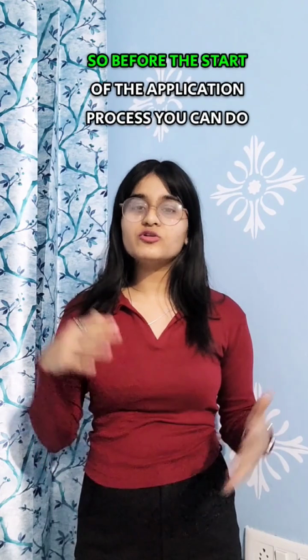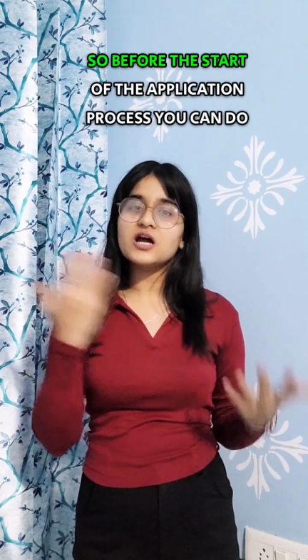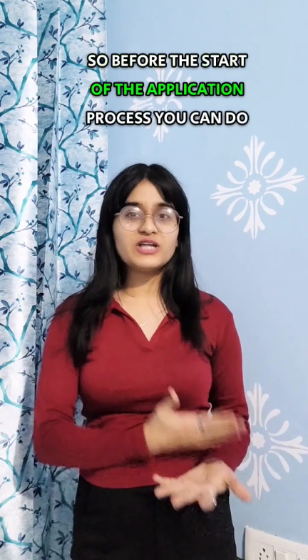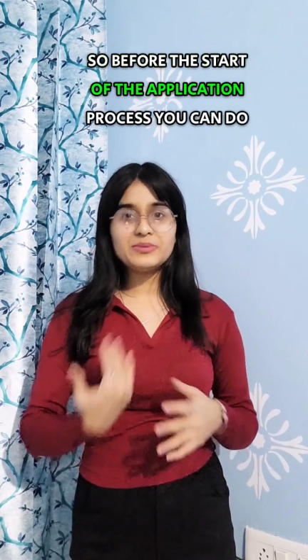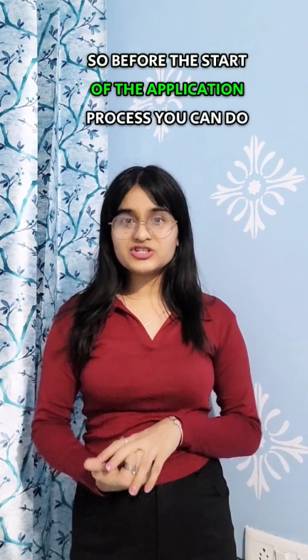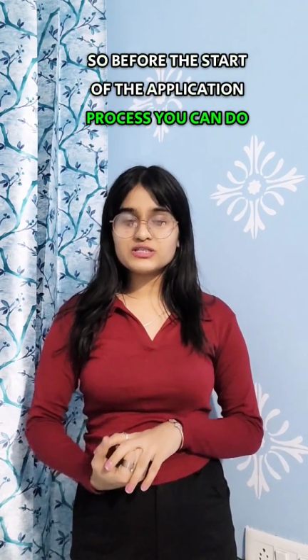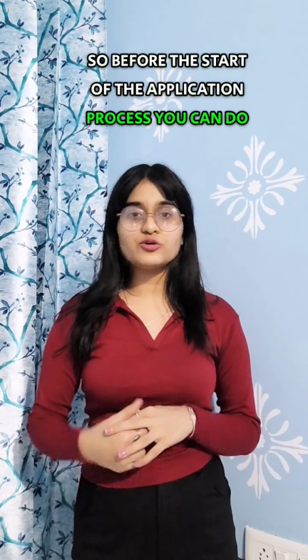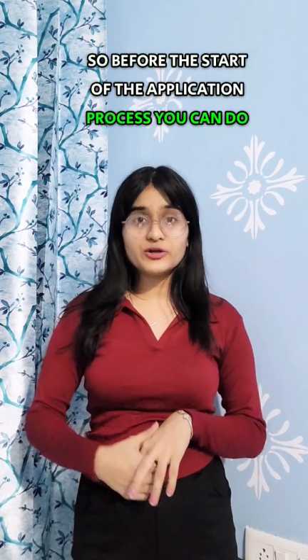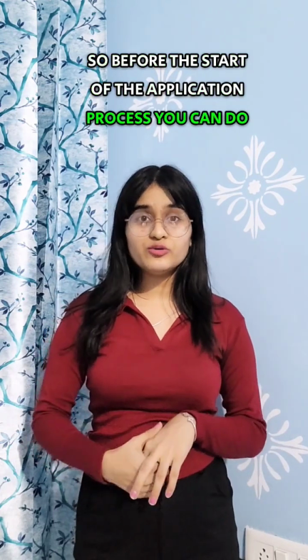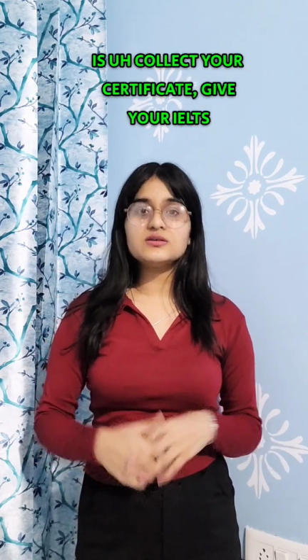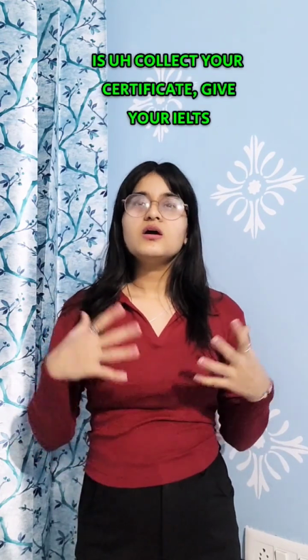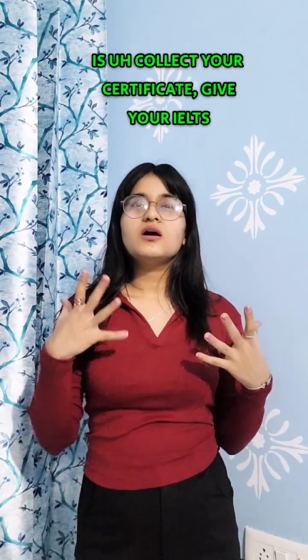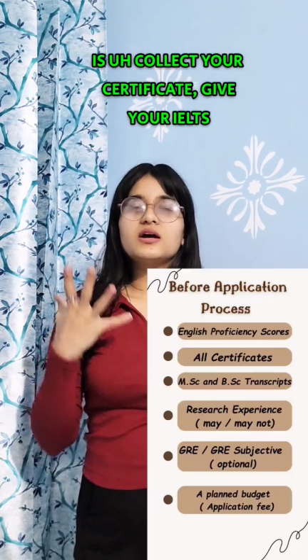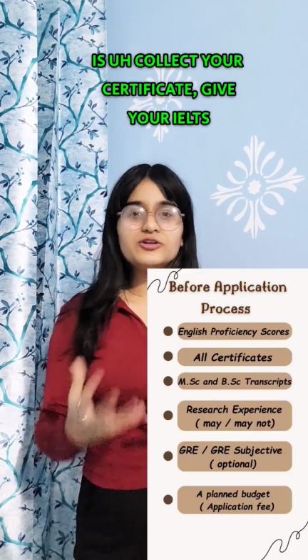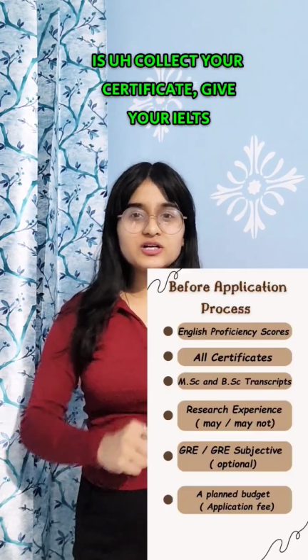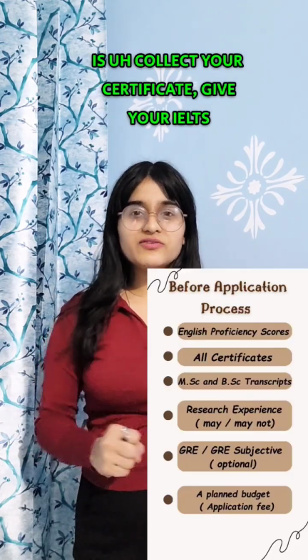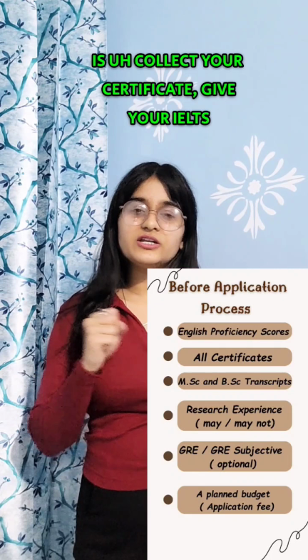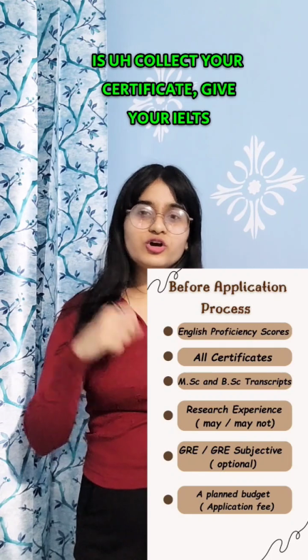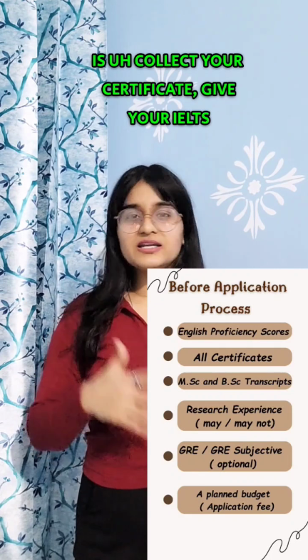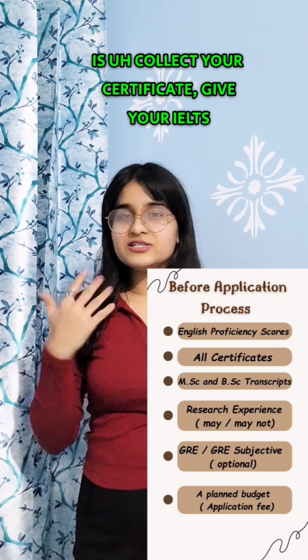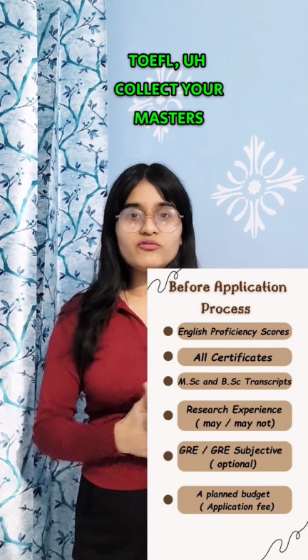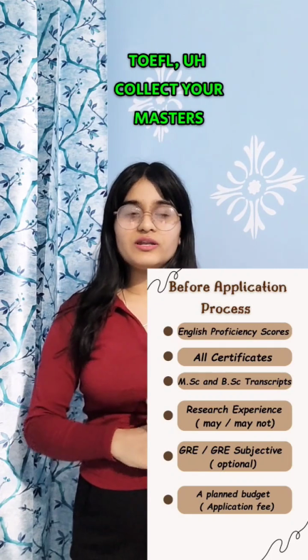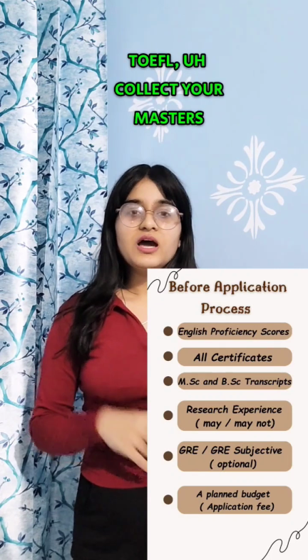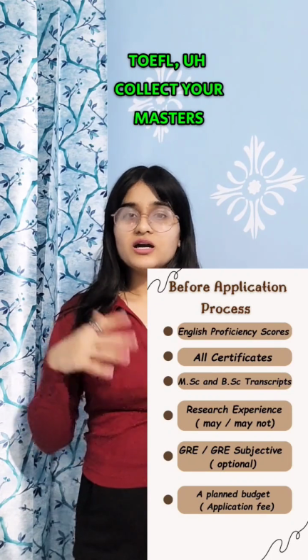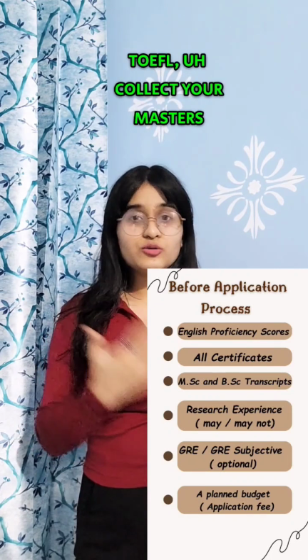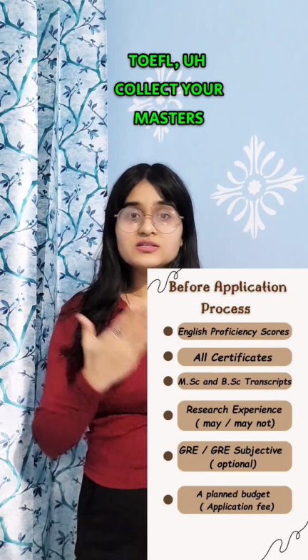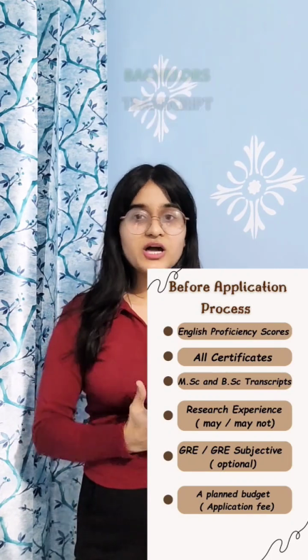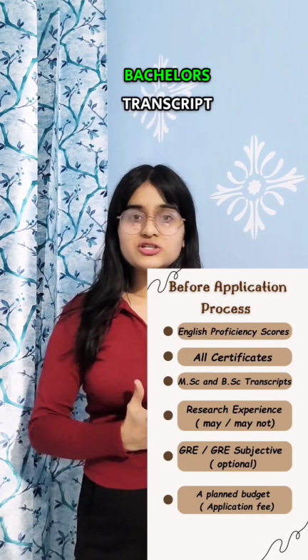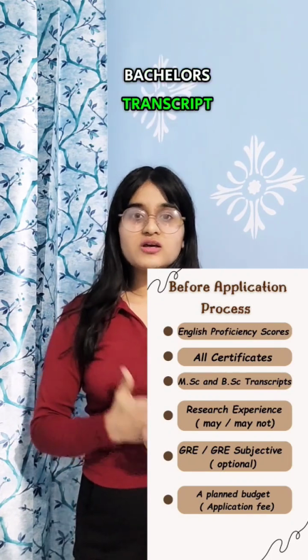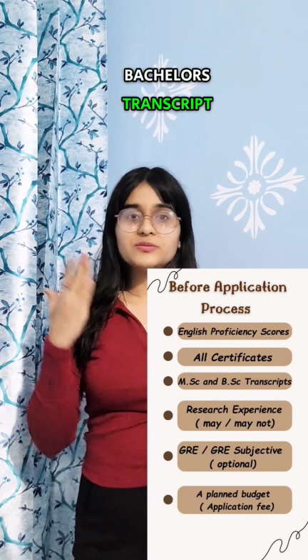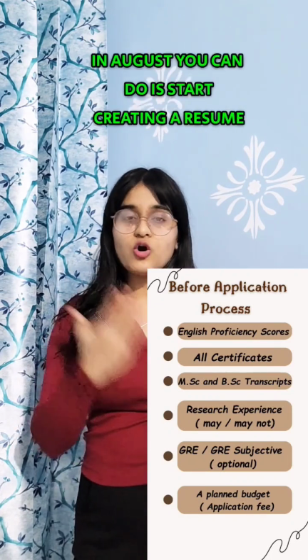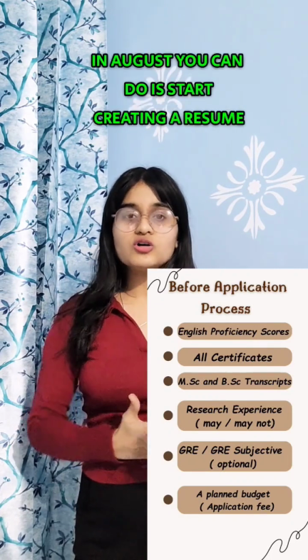Before the start of the application process, in August, you should collect your certificates, give your IELTS or TOEFL exam, and collect your master's and bachelor's transcripts.